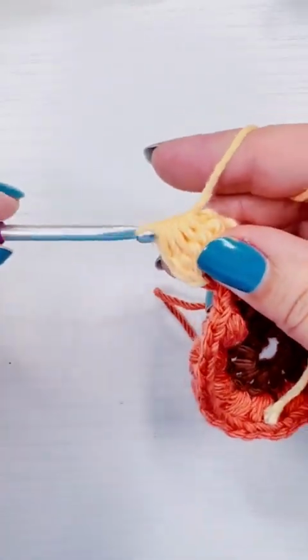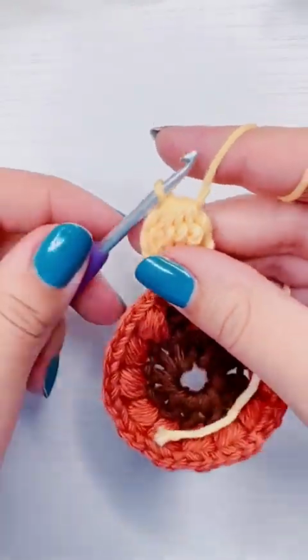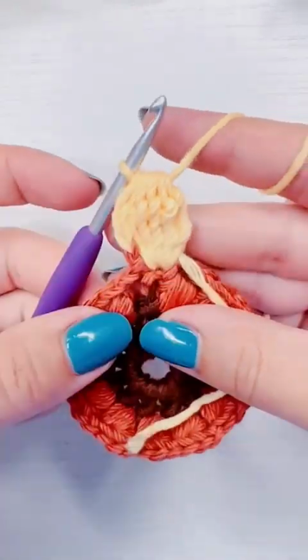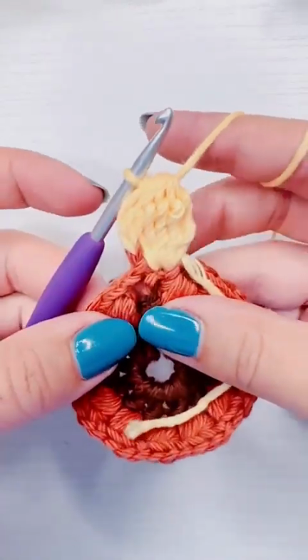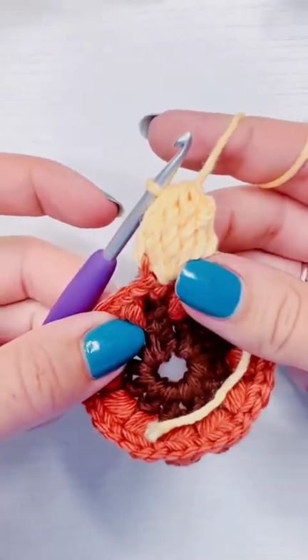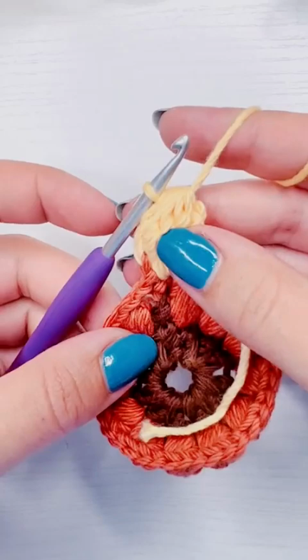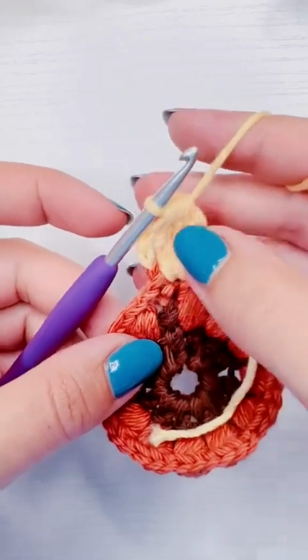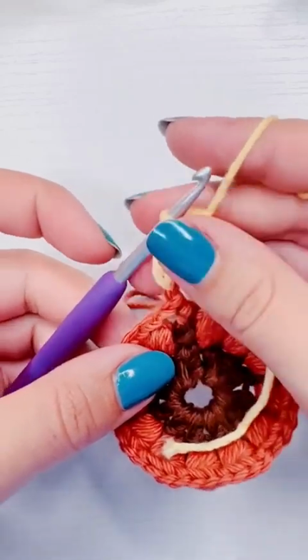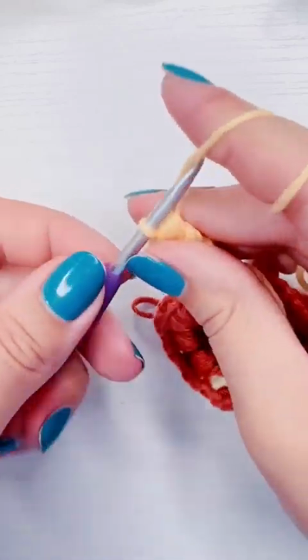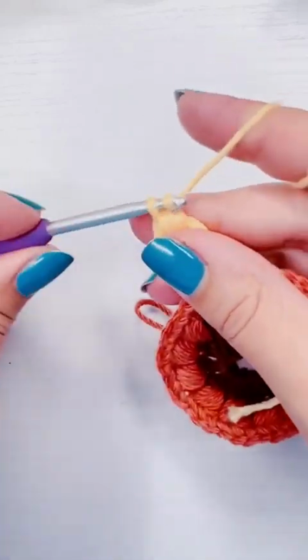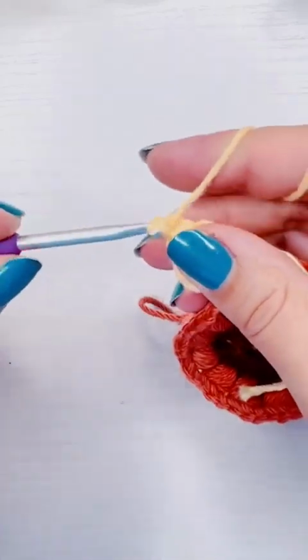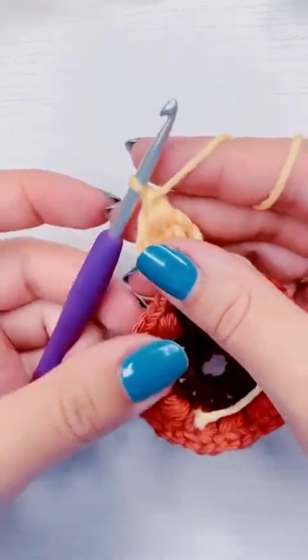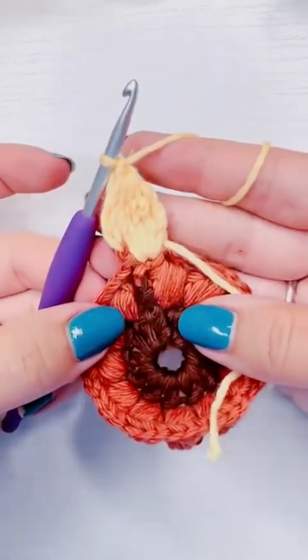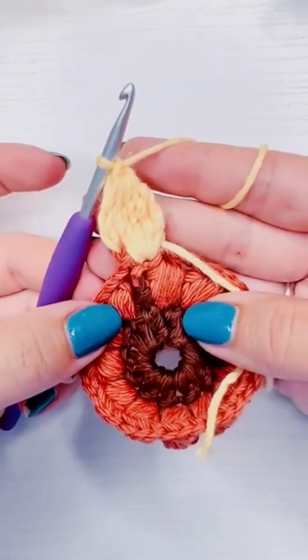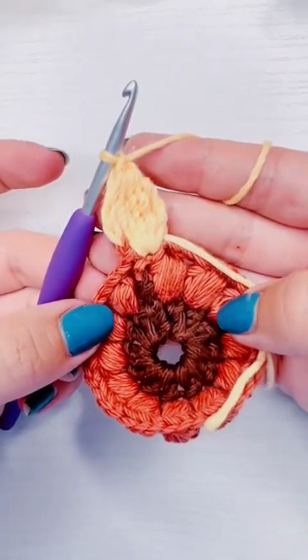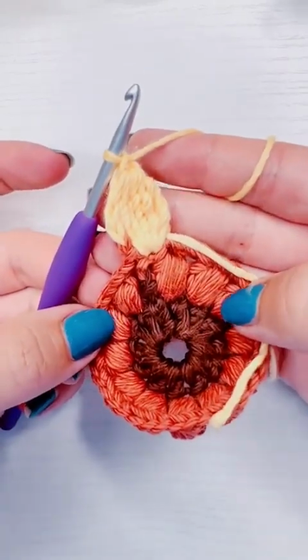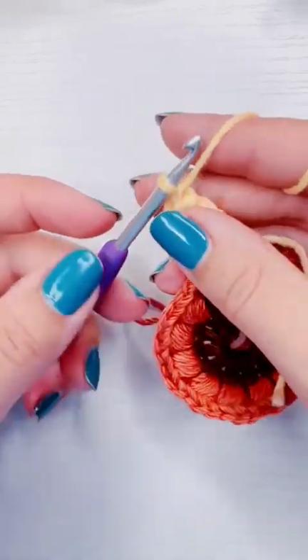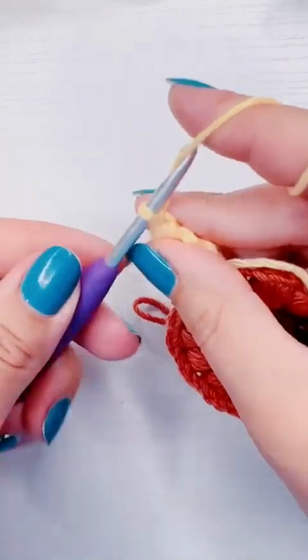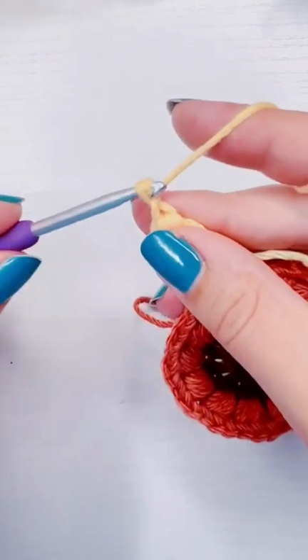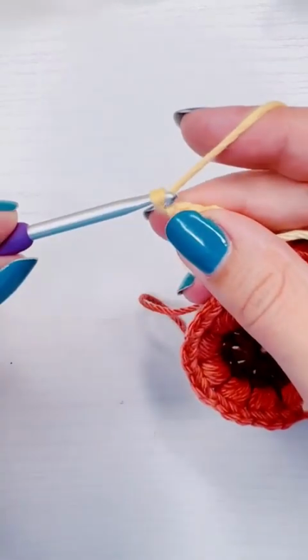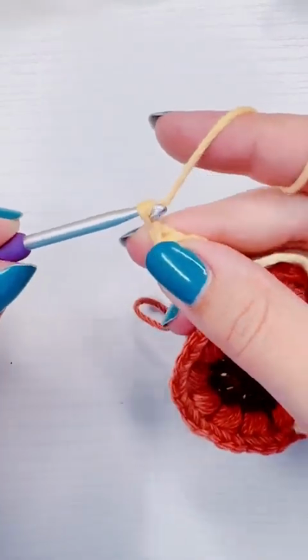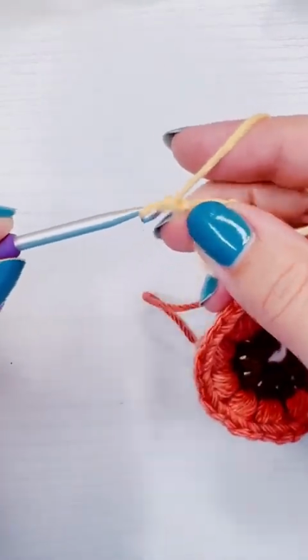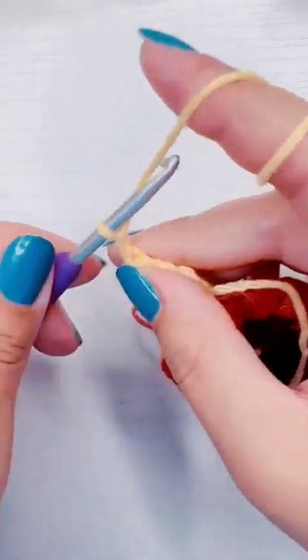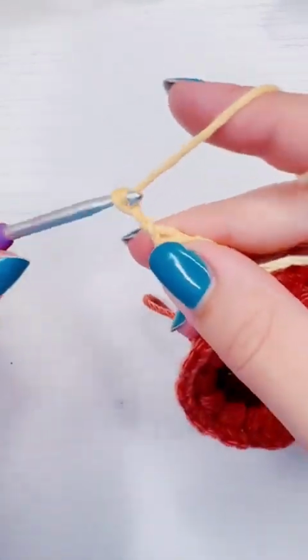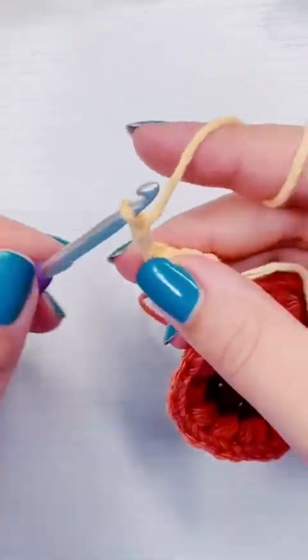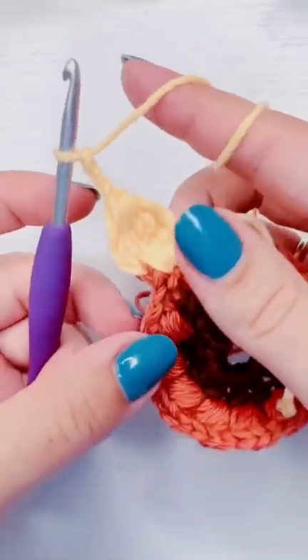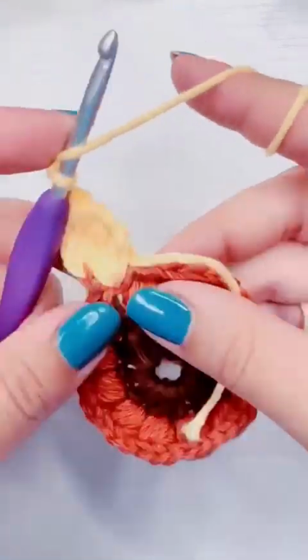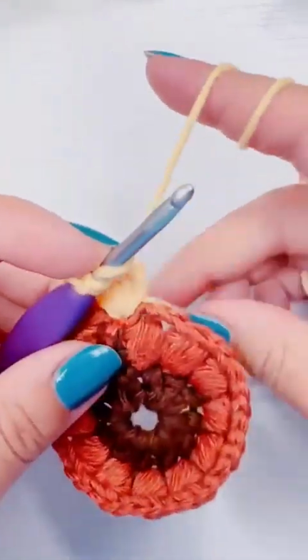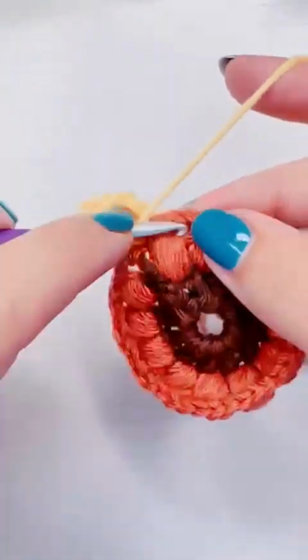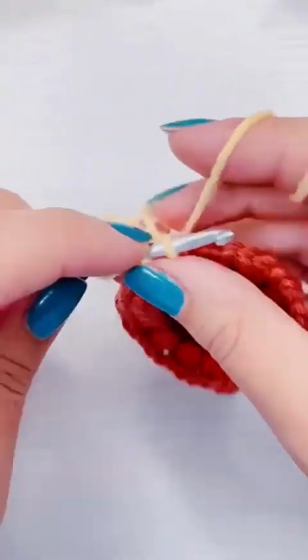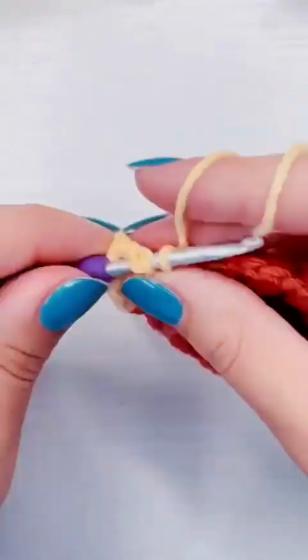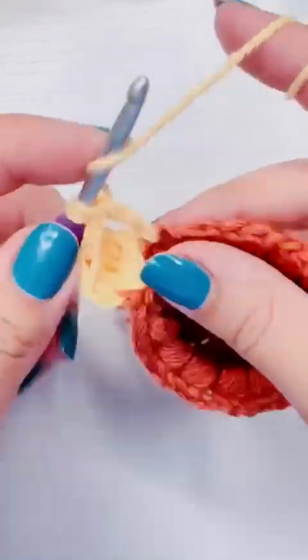I like to pinch the base of wherever I pull my yarn through with my middle finger and thumb, and that really helps when you're pulling yarn through a bunch of stitches.